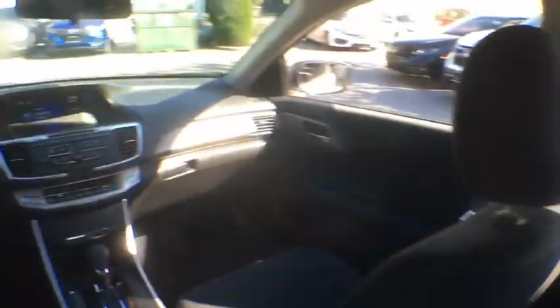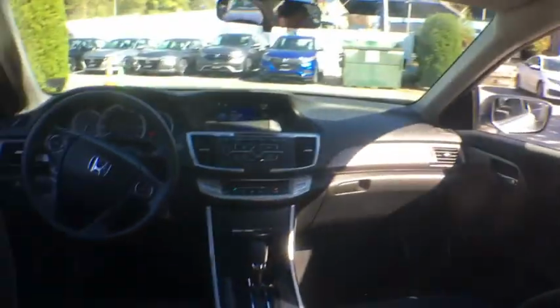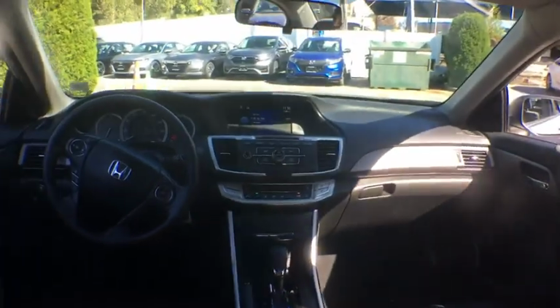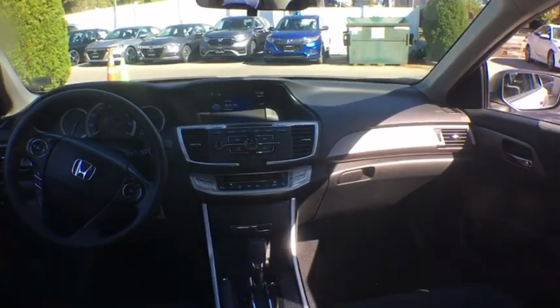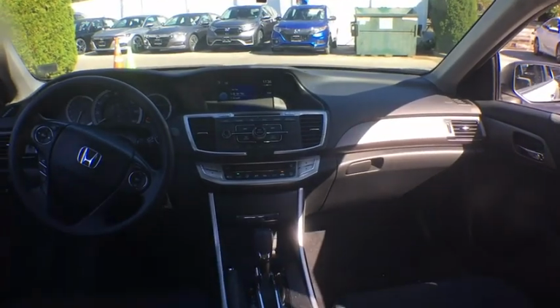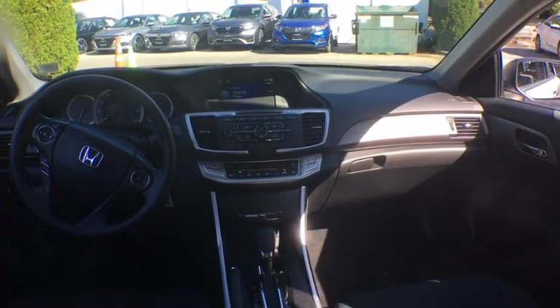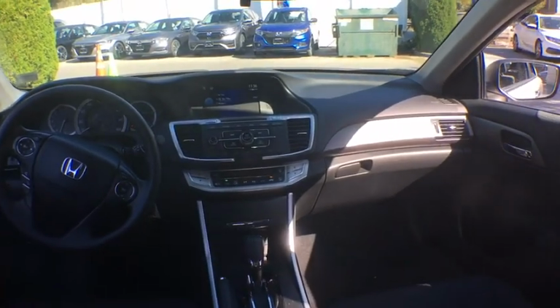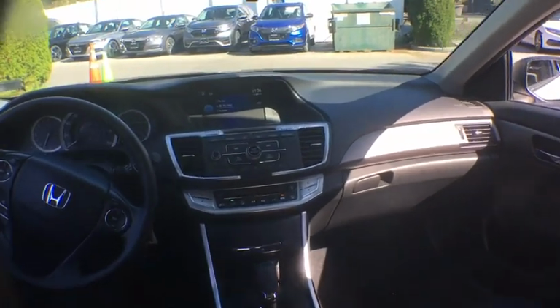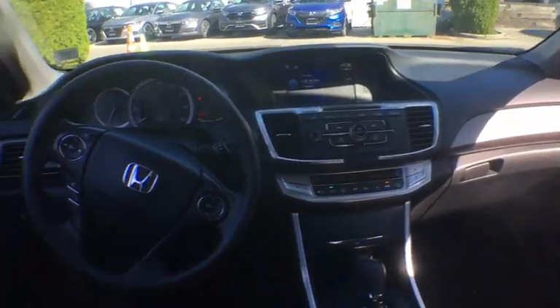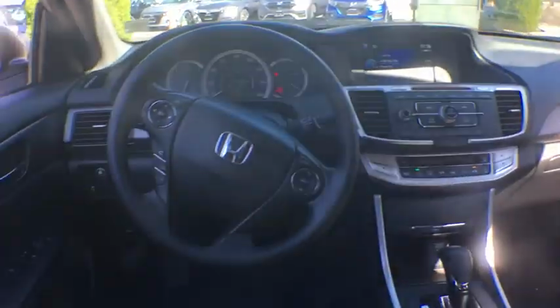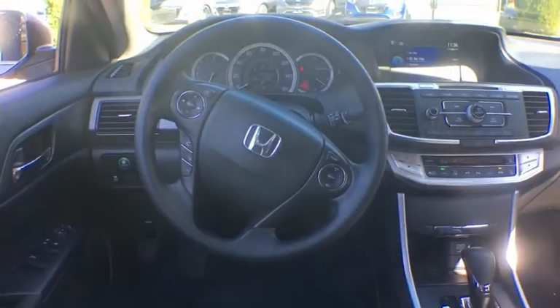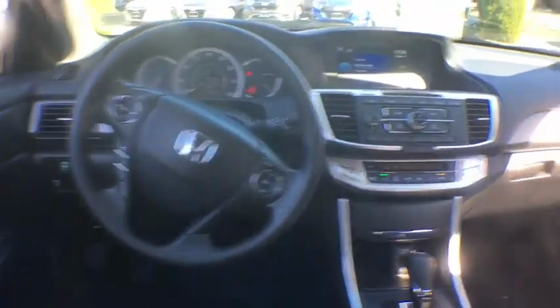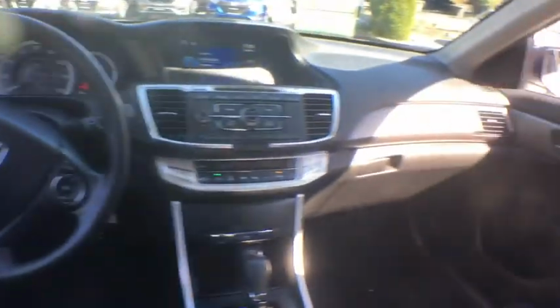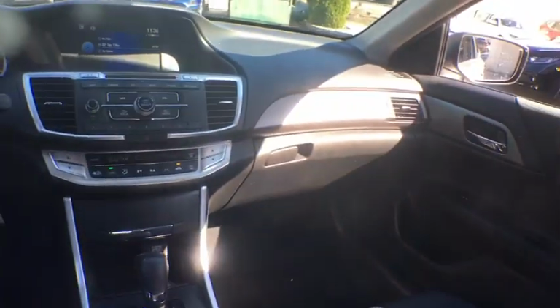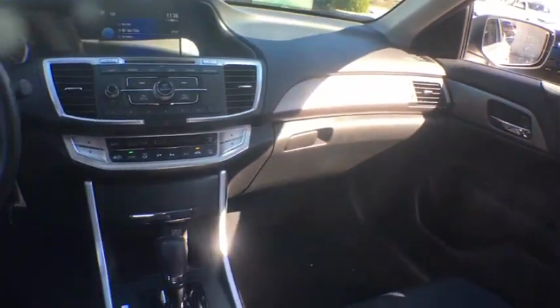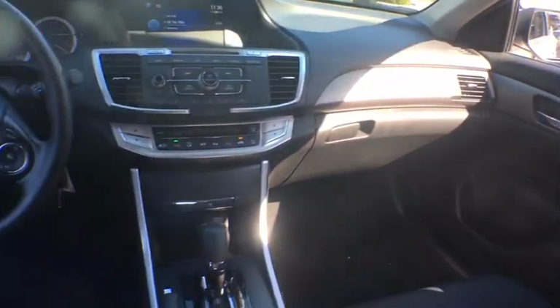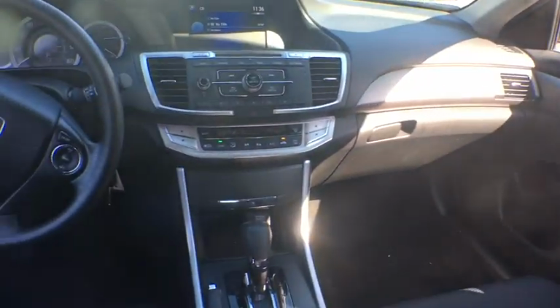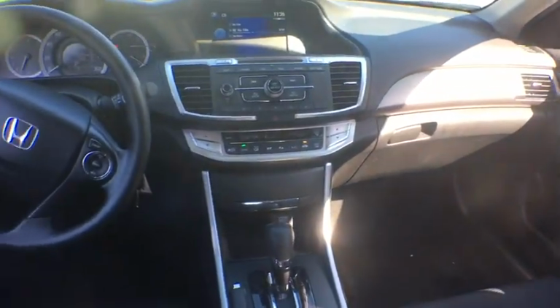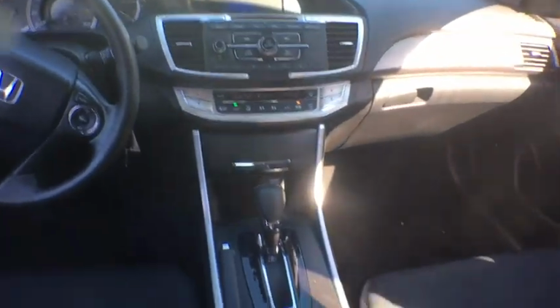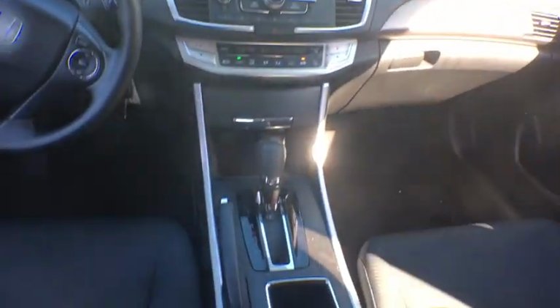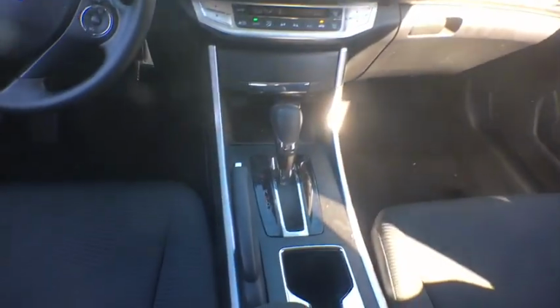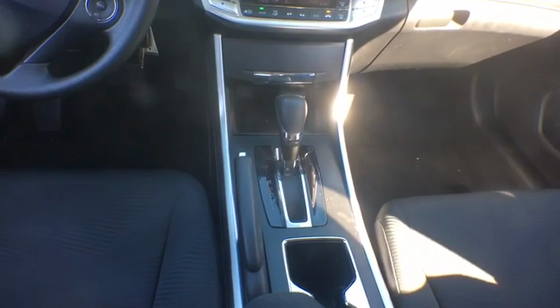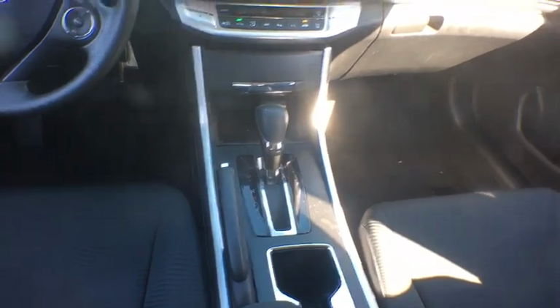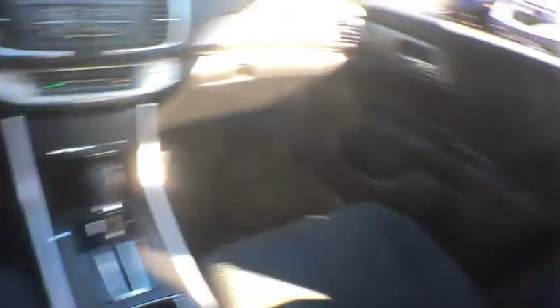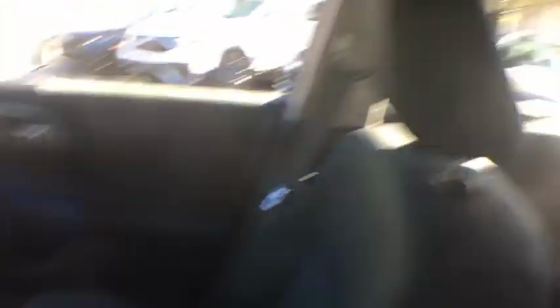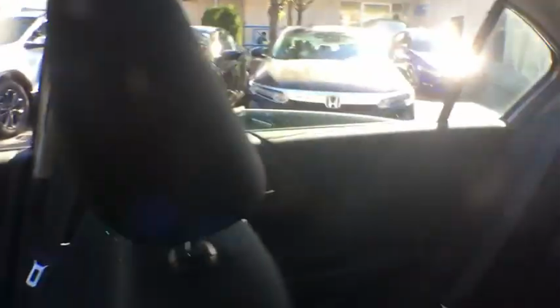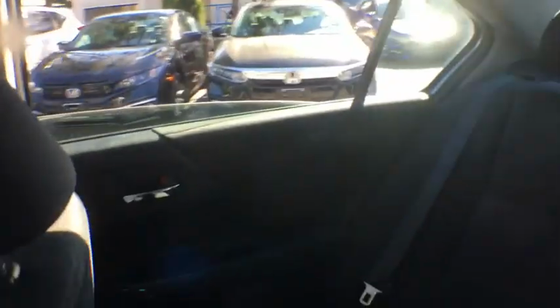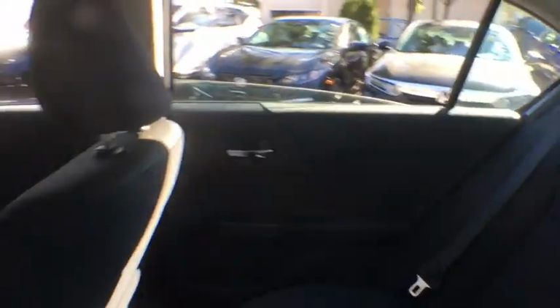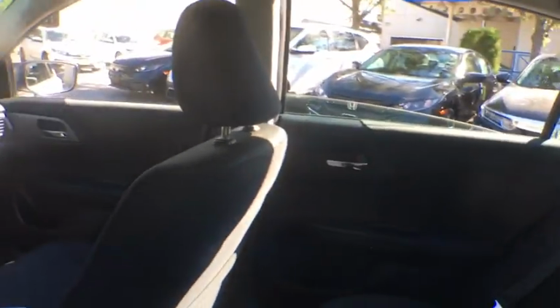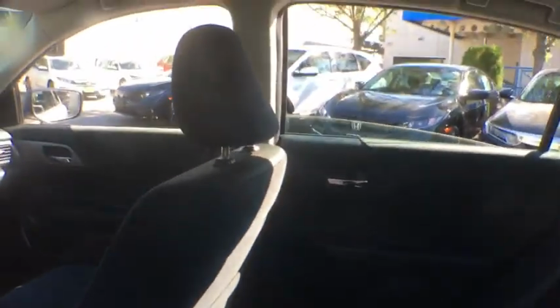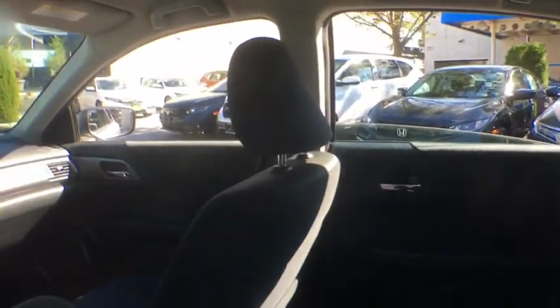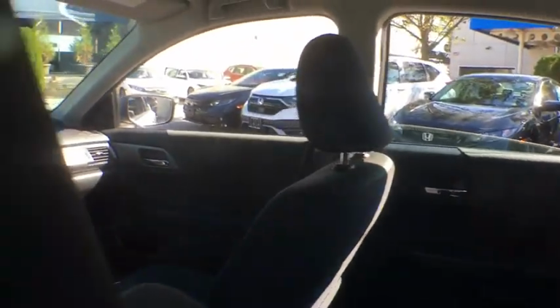Tachometer, overhead console, remote keyless entry, panic alarm, front bucket seats, cloth seat trim, driver vanity mirror, front reading lamps.